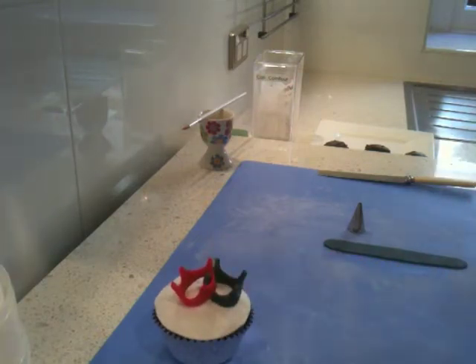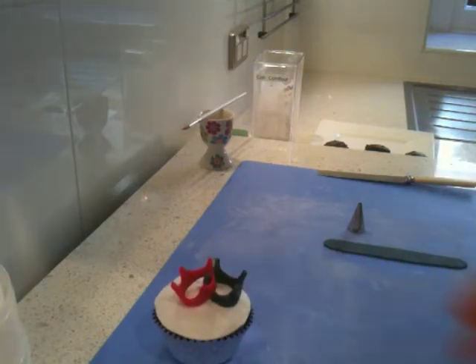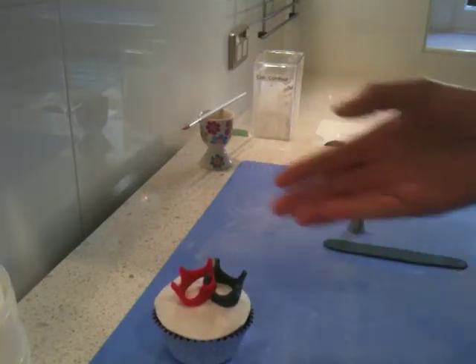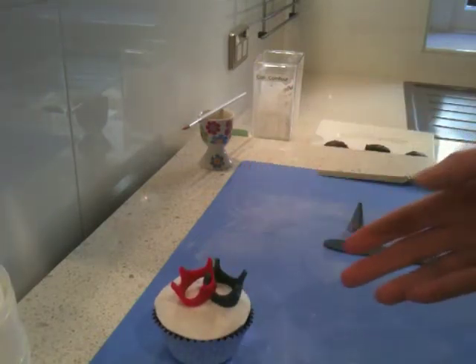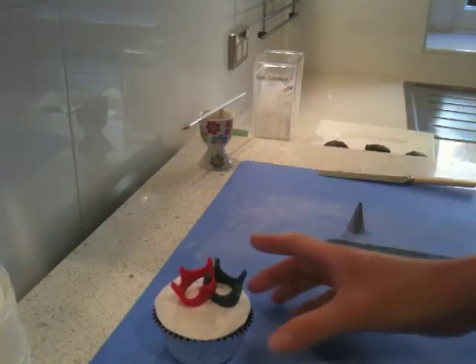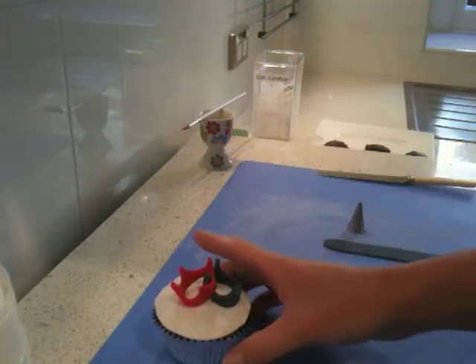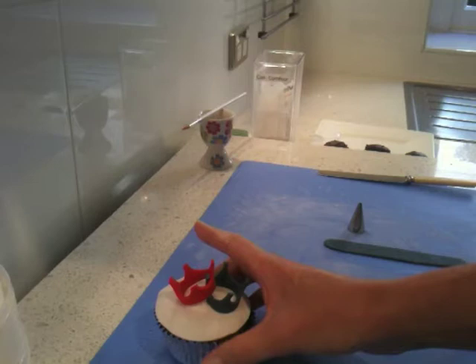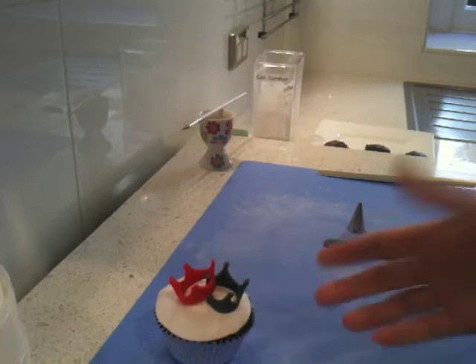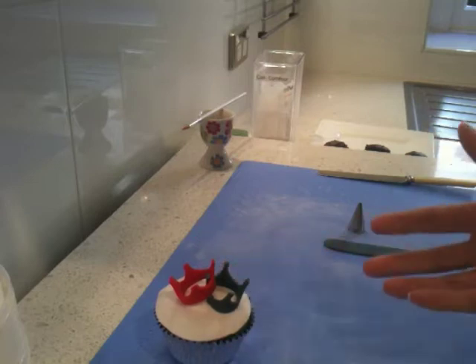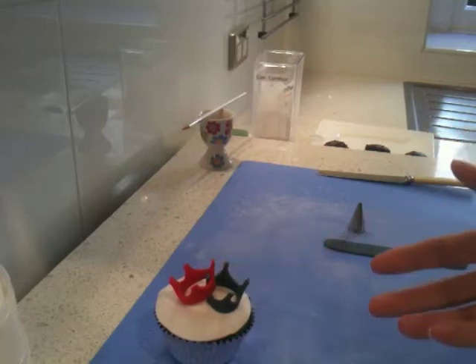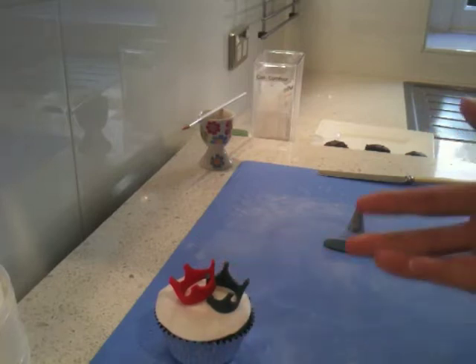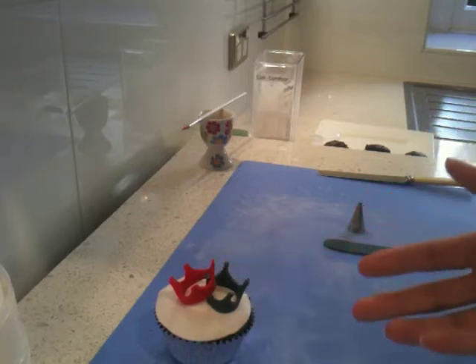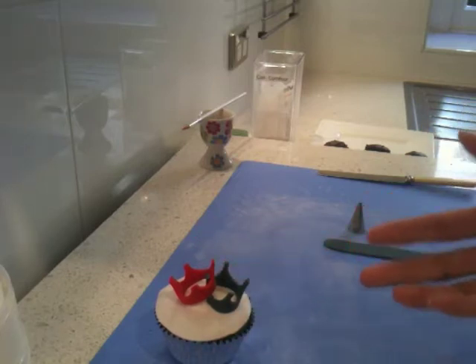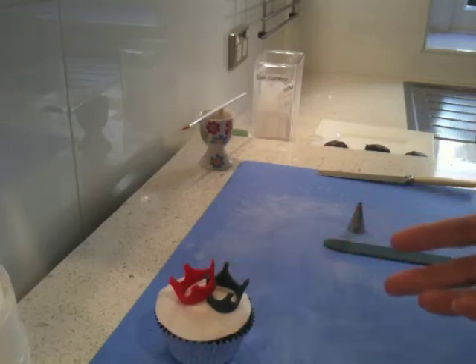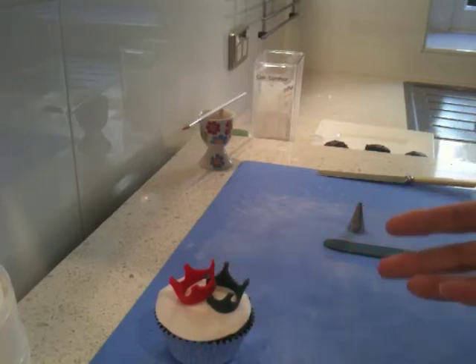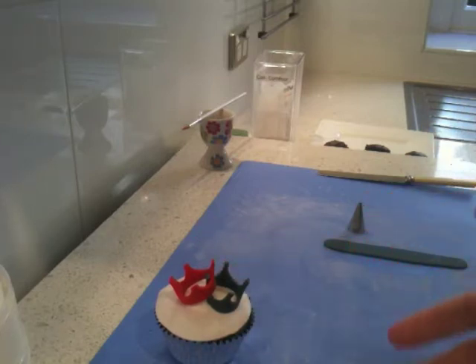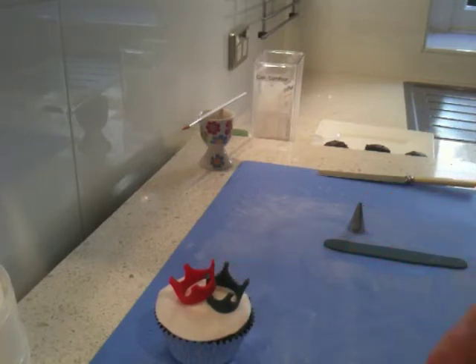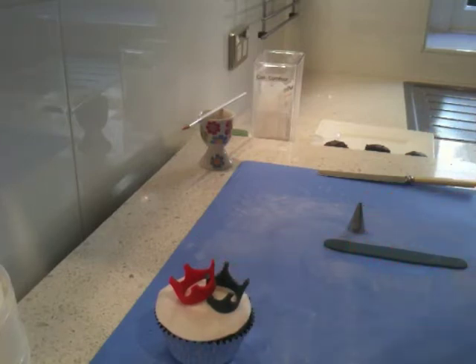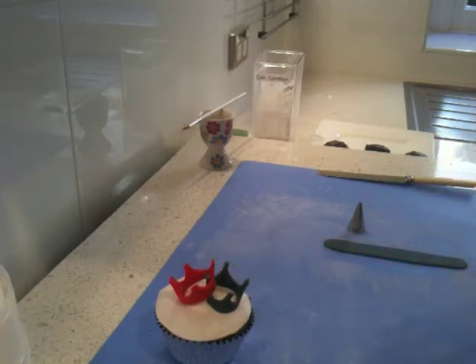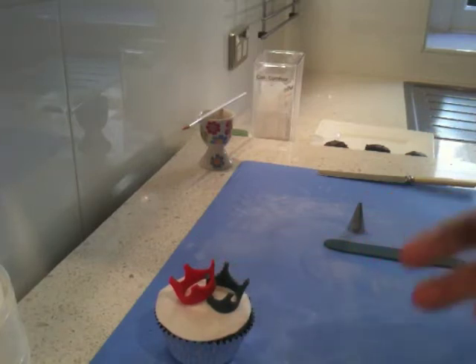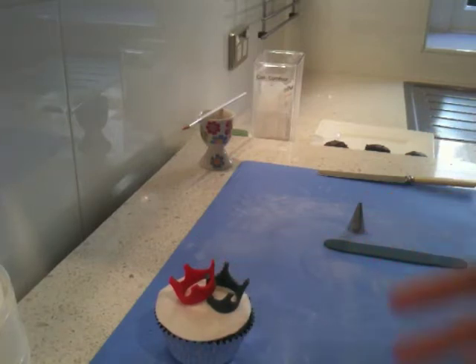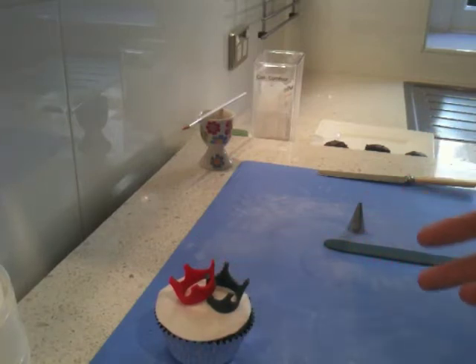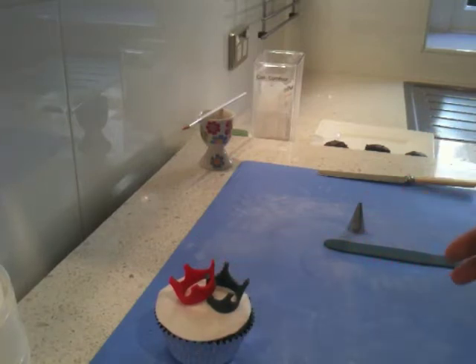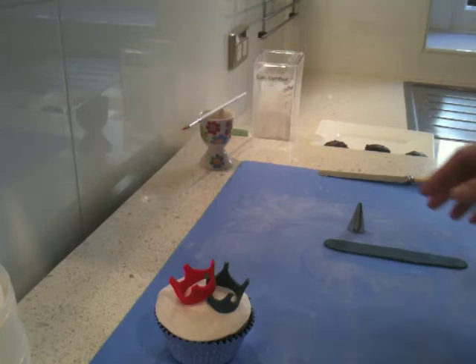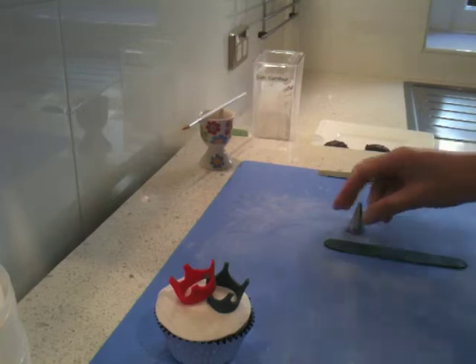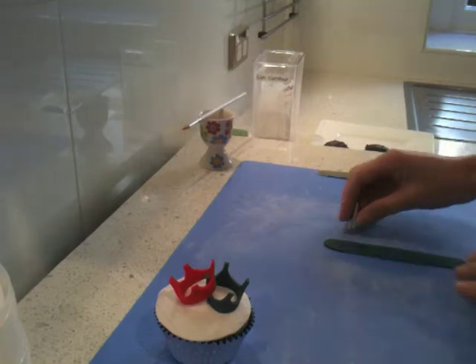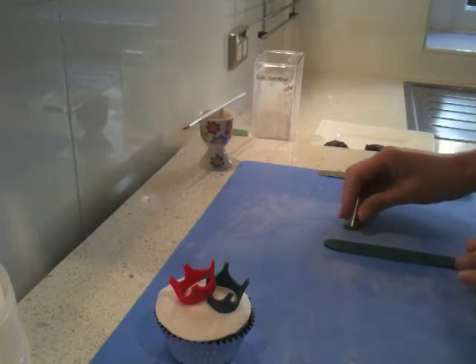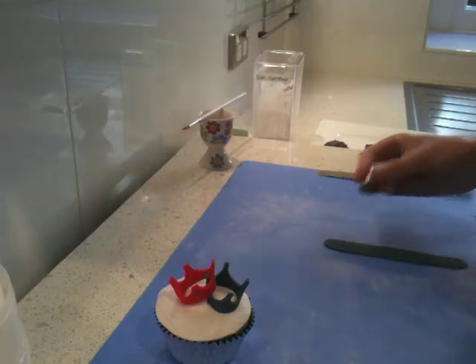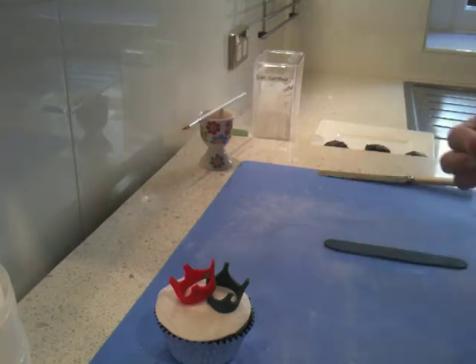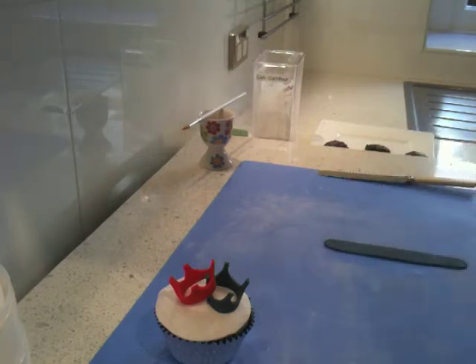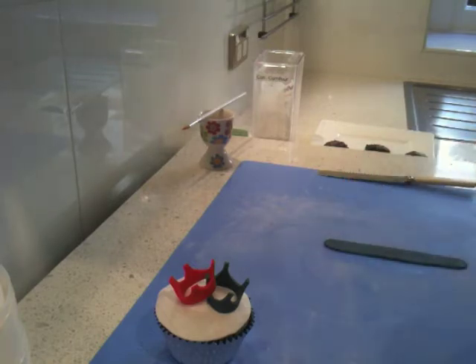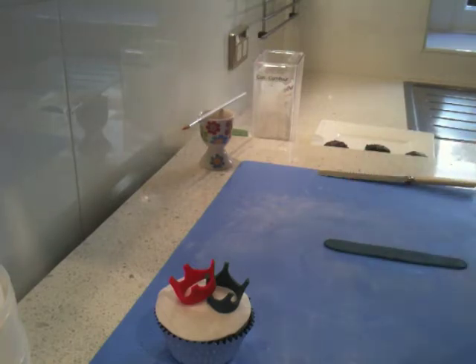You could do them in any colour. You could do them in pink for a princess party, or any colour you like — blue for a little boy's king's party, whatever.